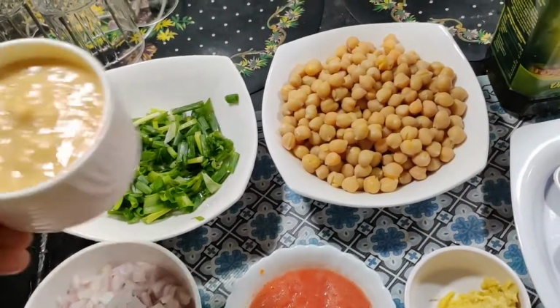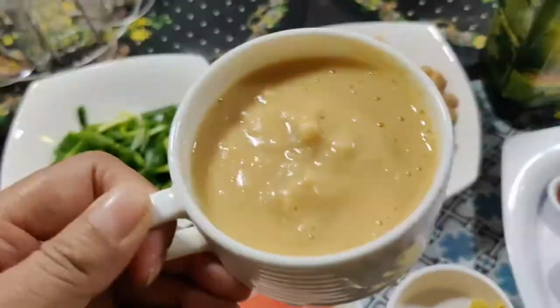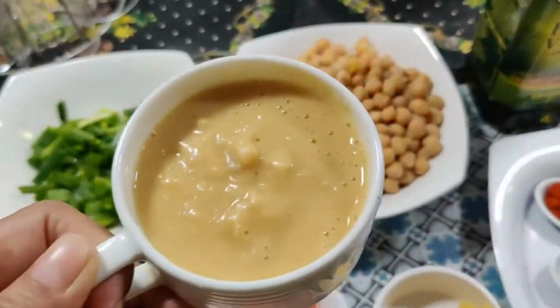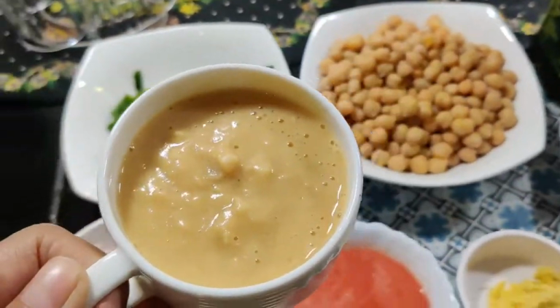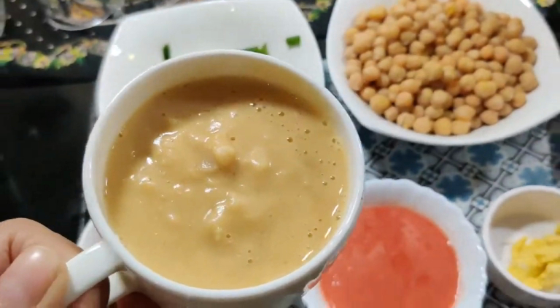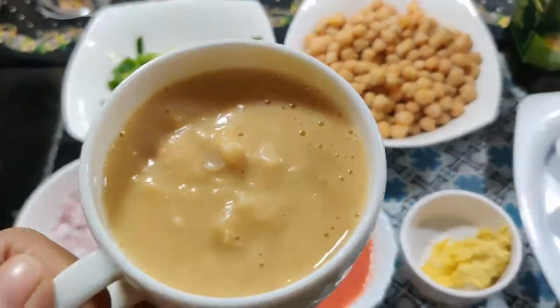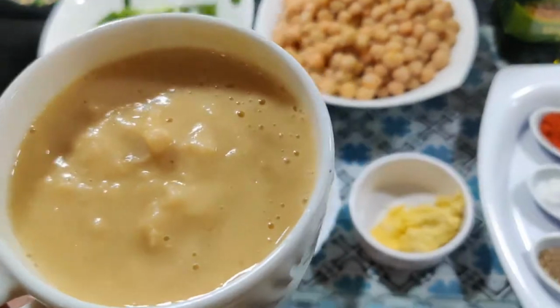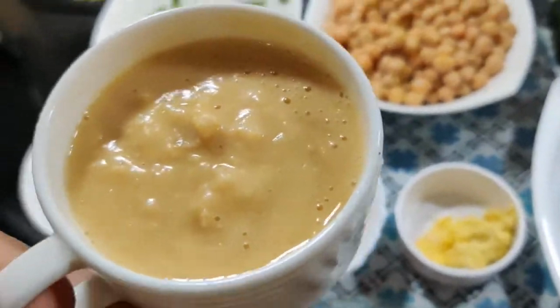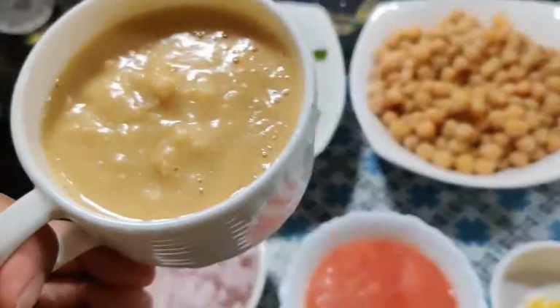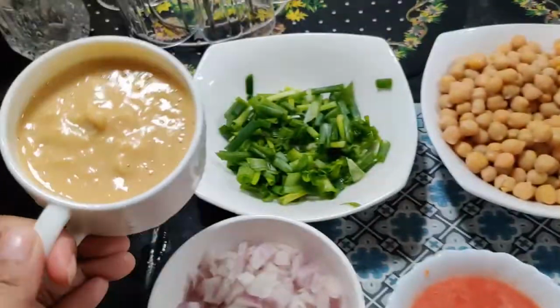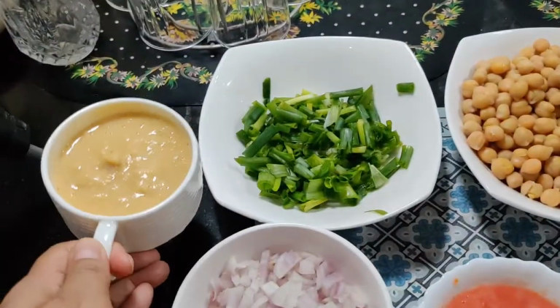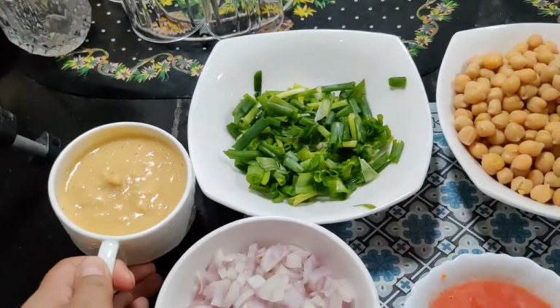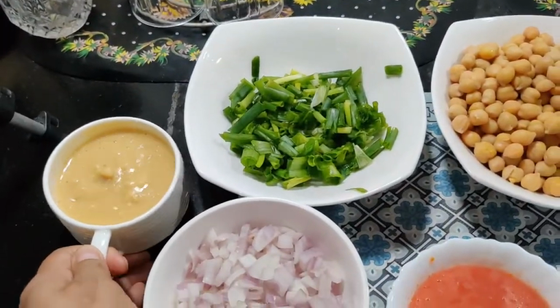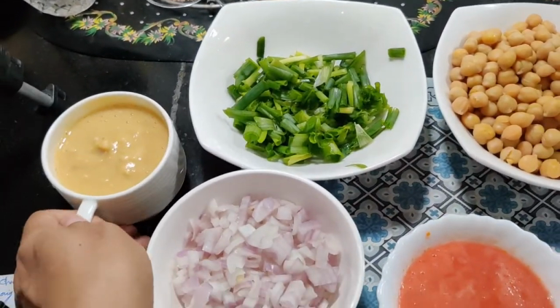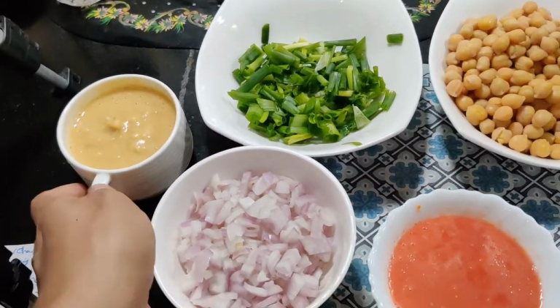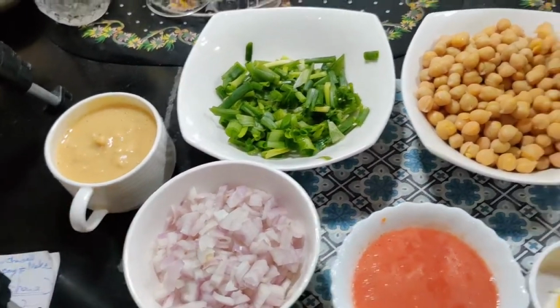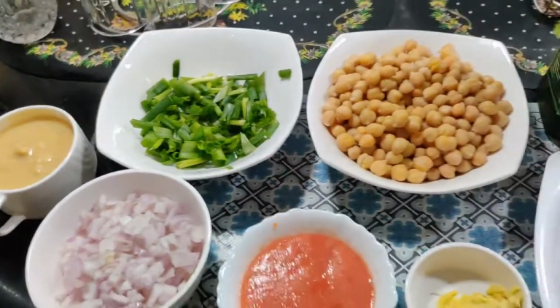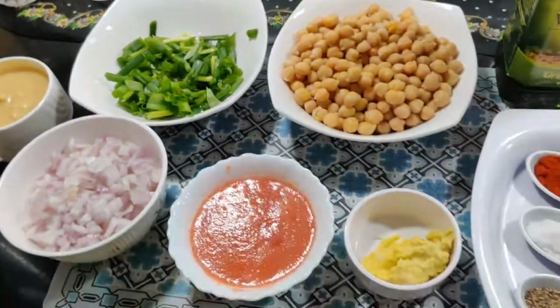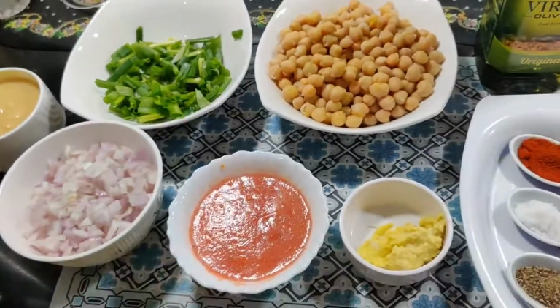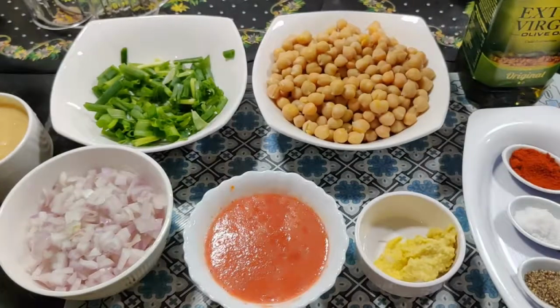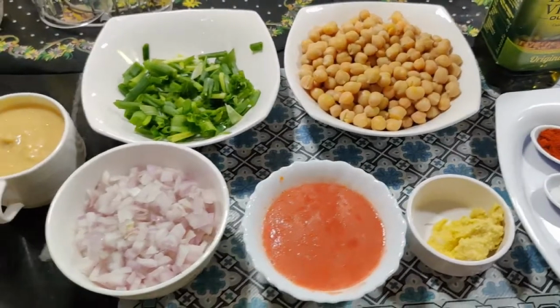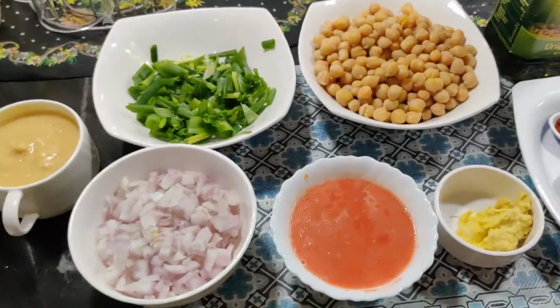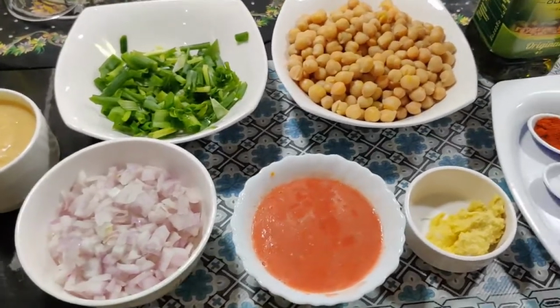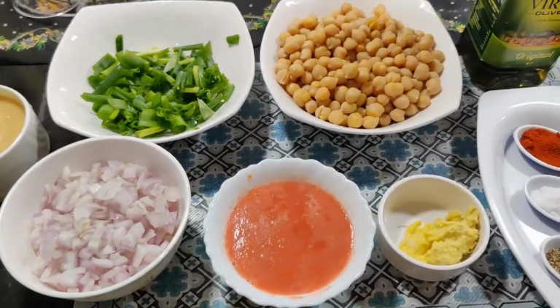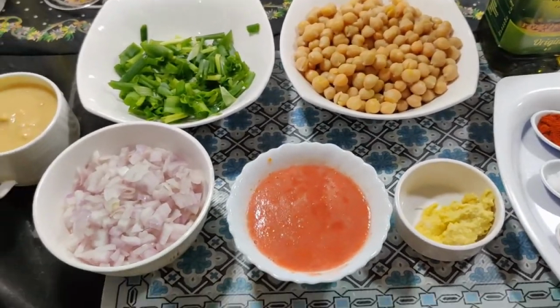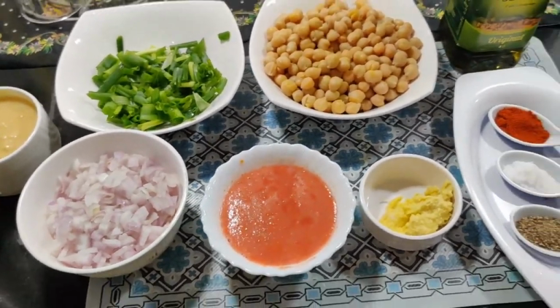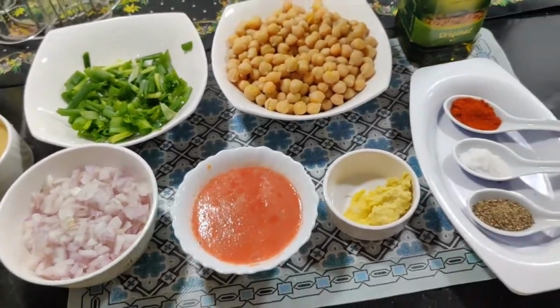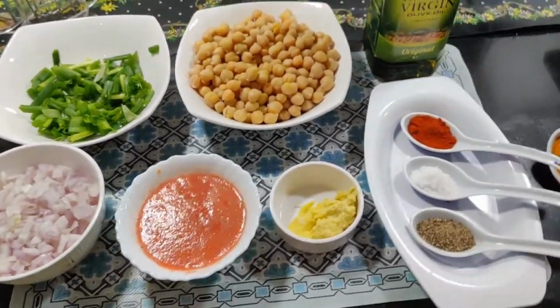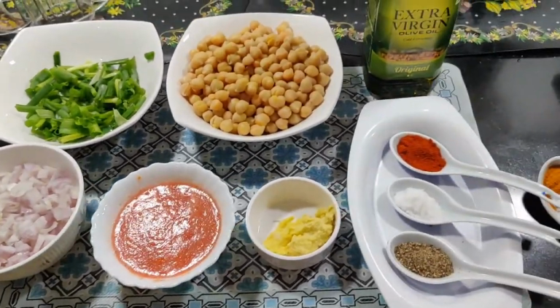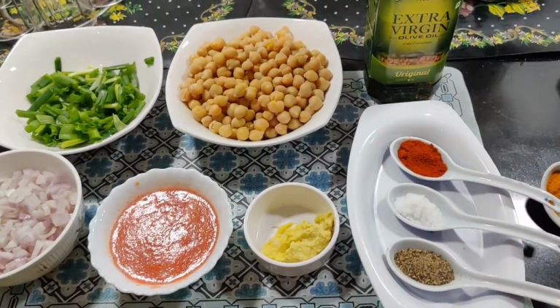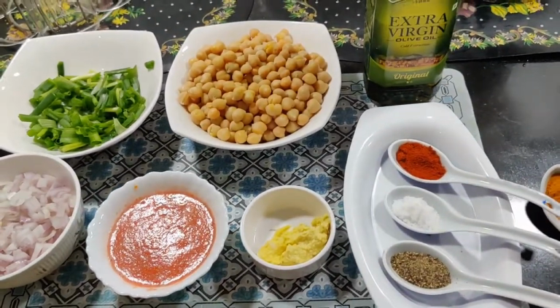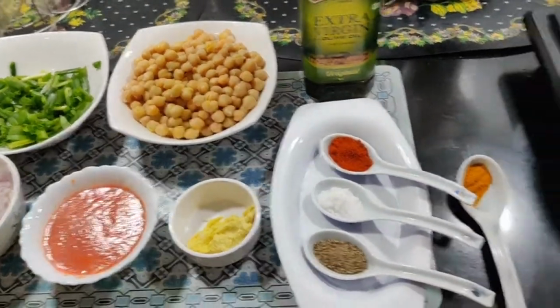We have to add some chickpeas to boil in water, and make a paste — it will be good for the taste. Let's start.